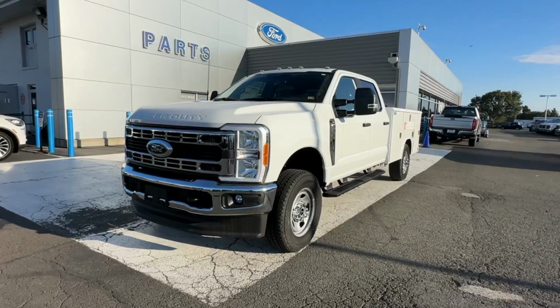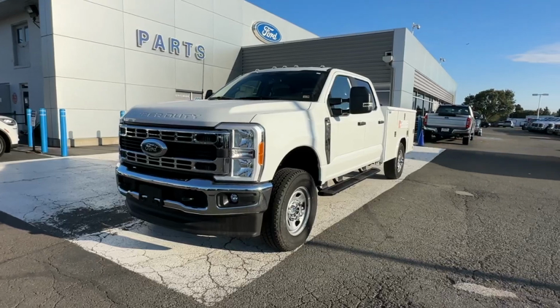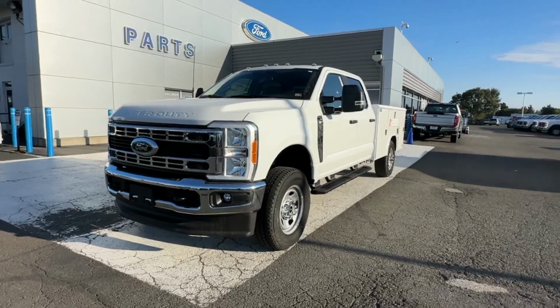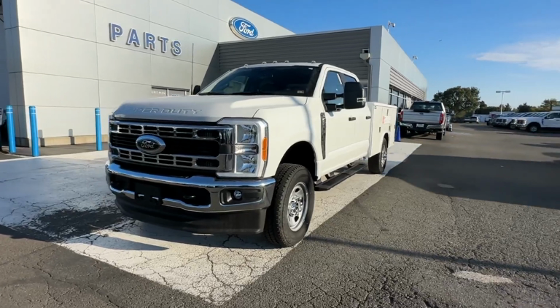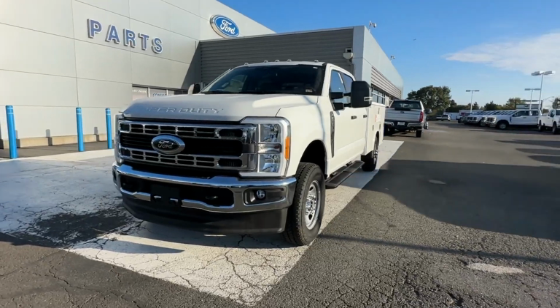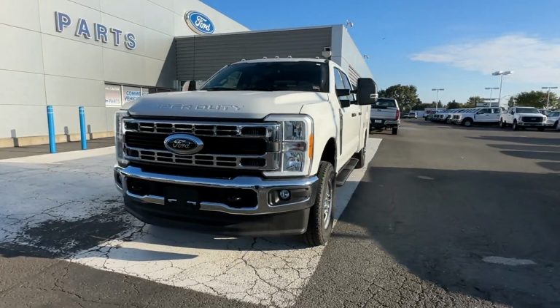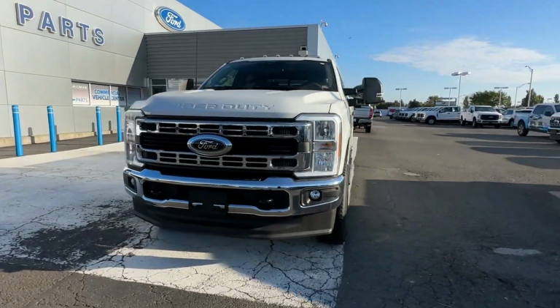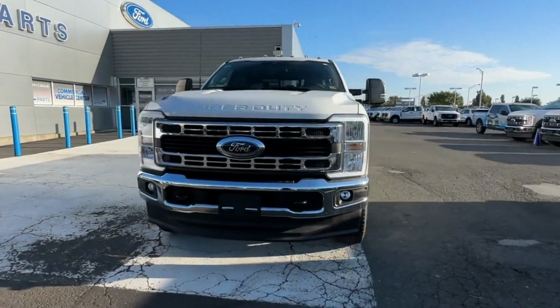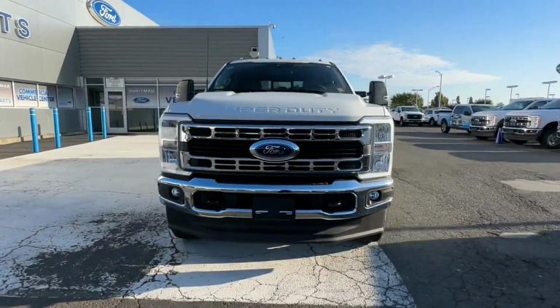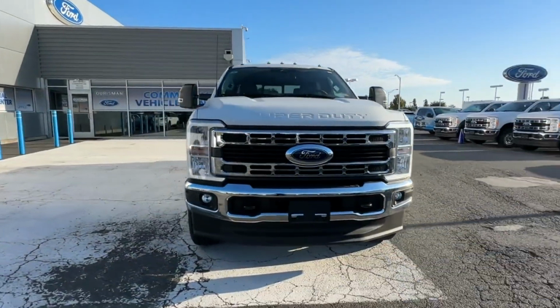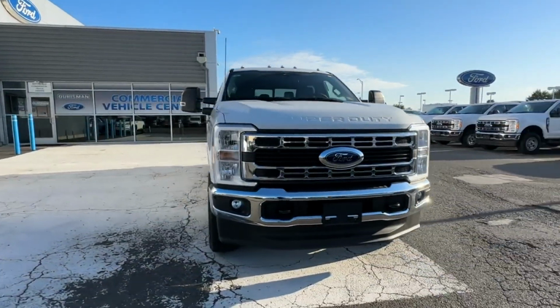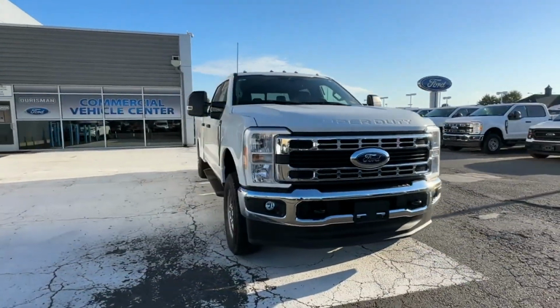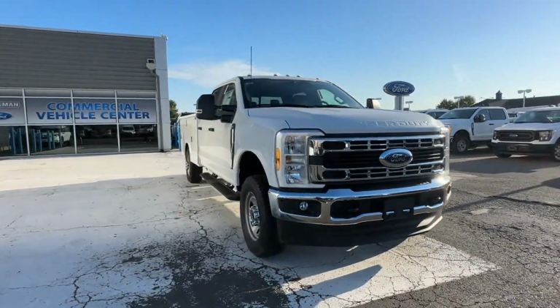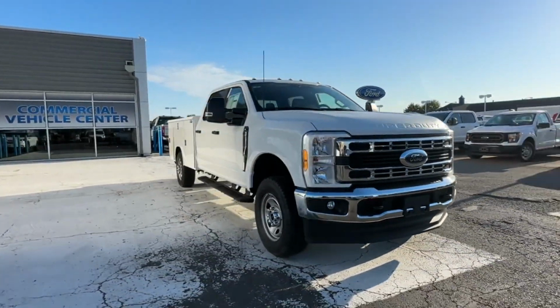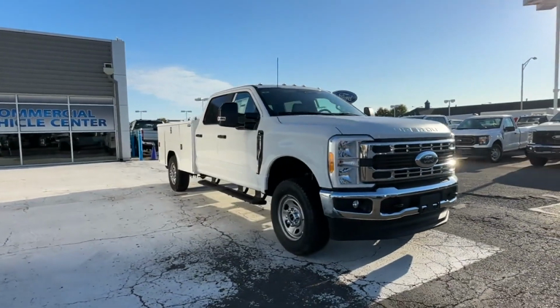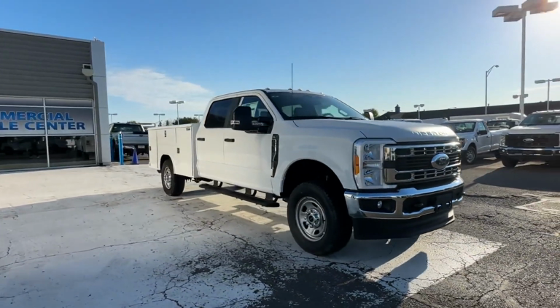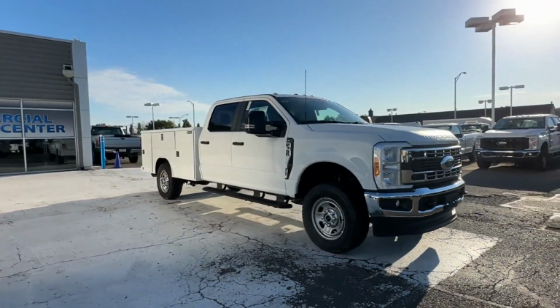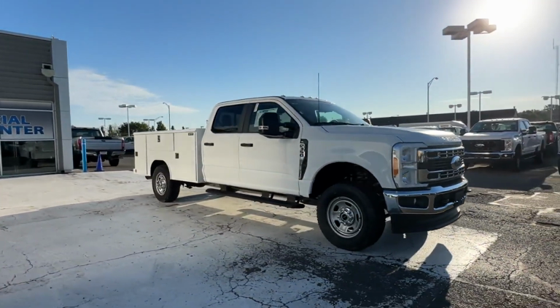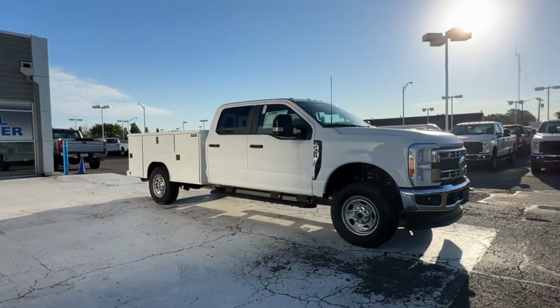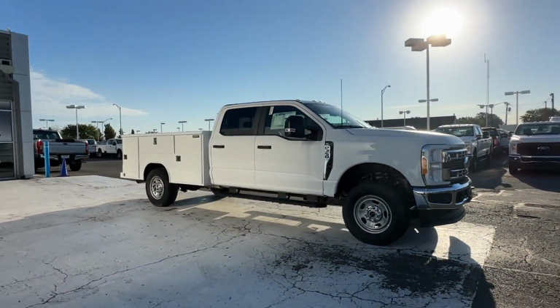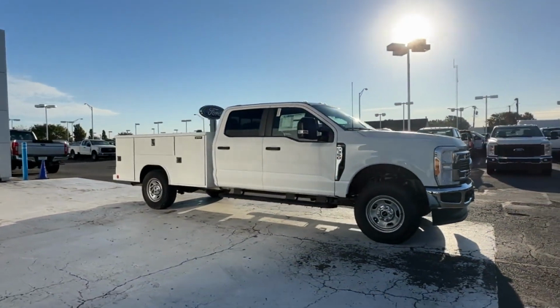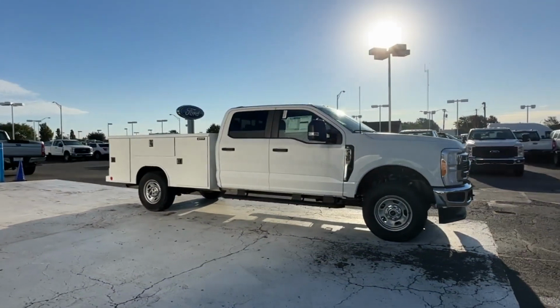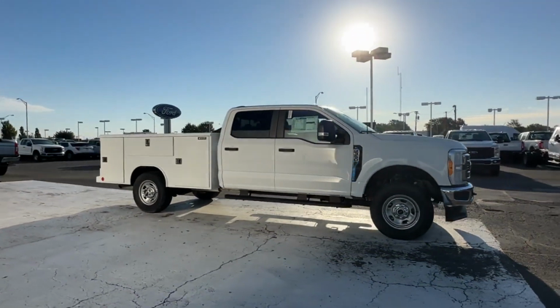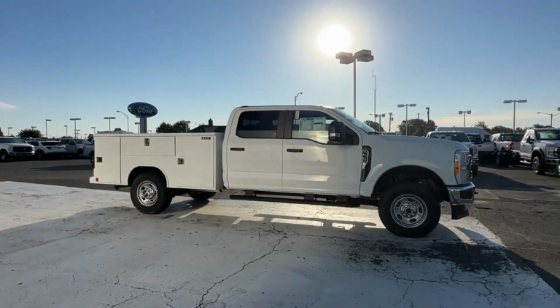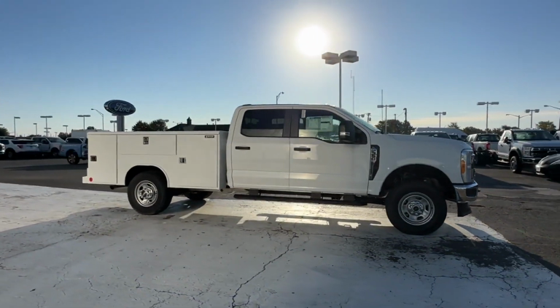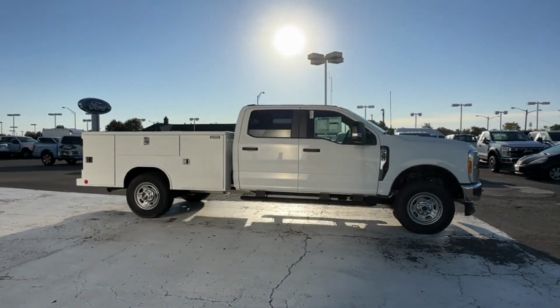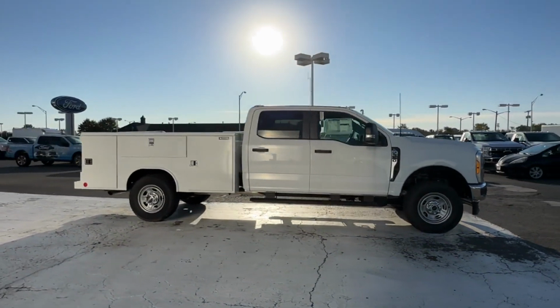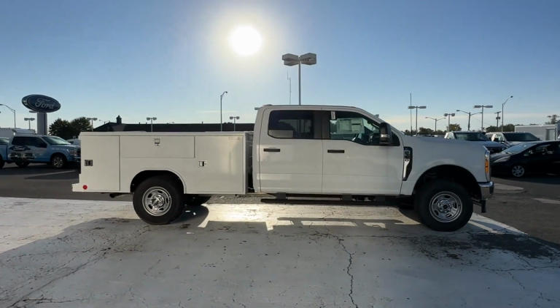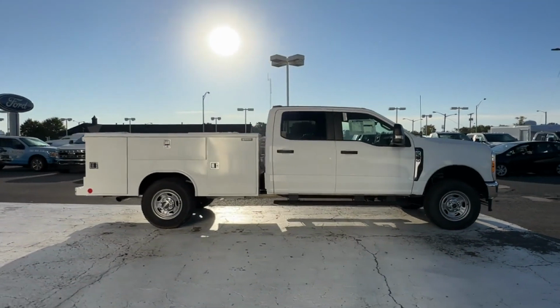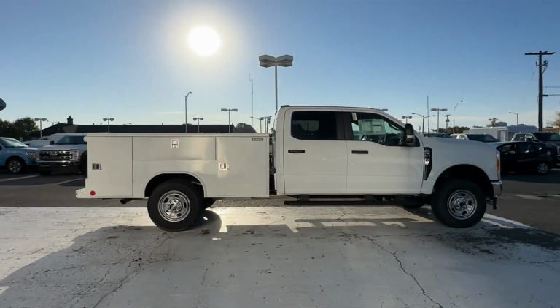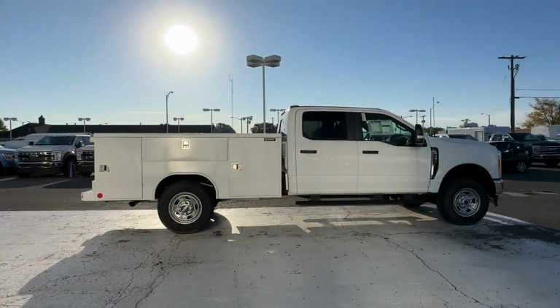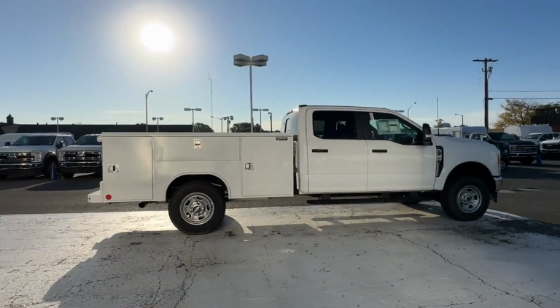2023 Ford Super Duty F350 SRW. This truck offers a full-size interior while delivering on versatility. In addition to its fantastic fit and finish,